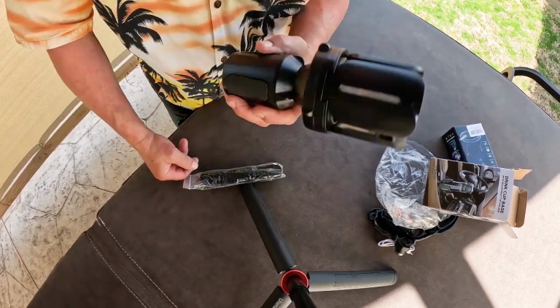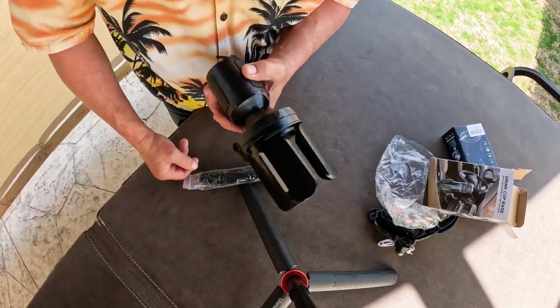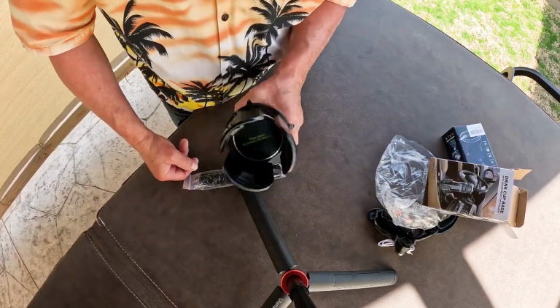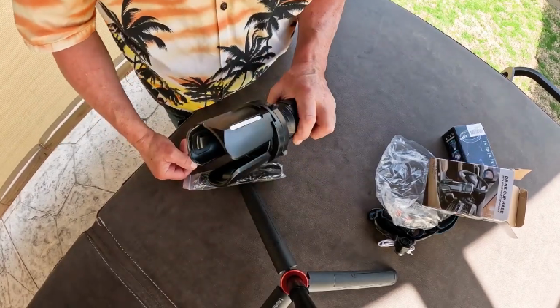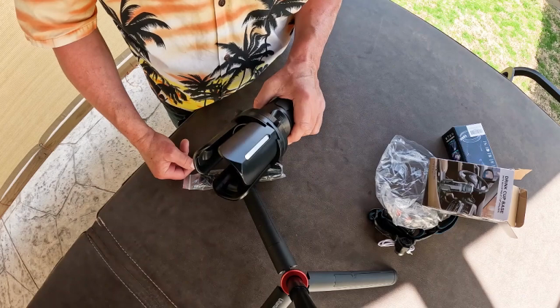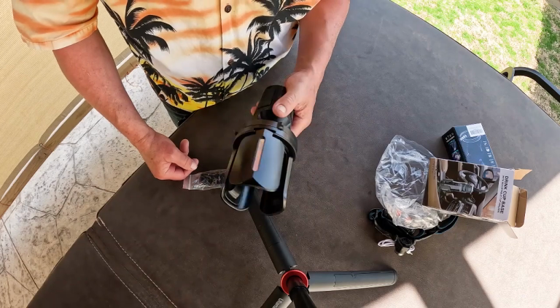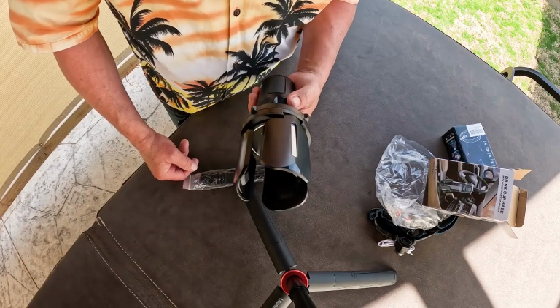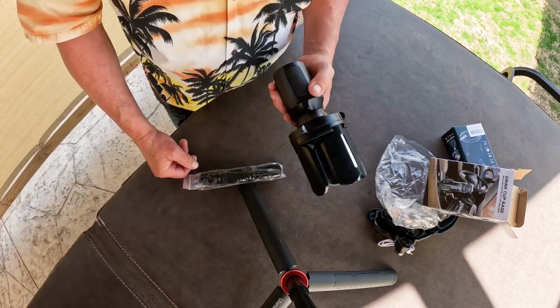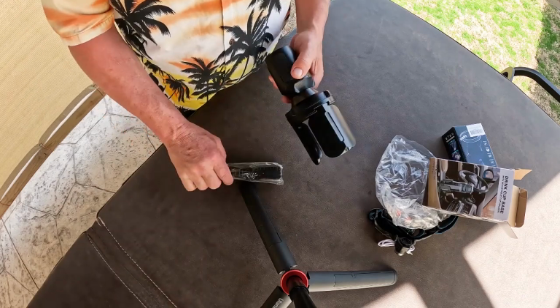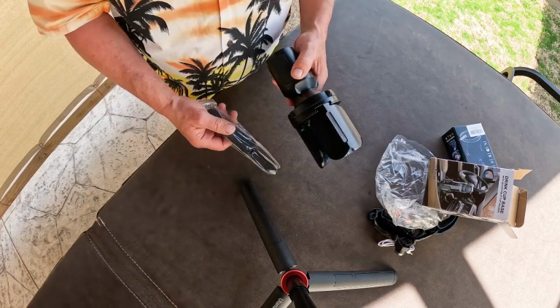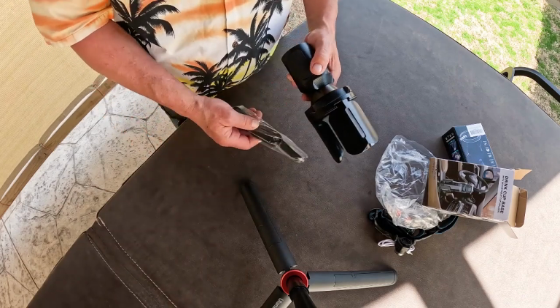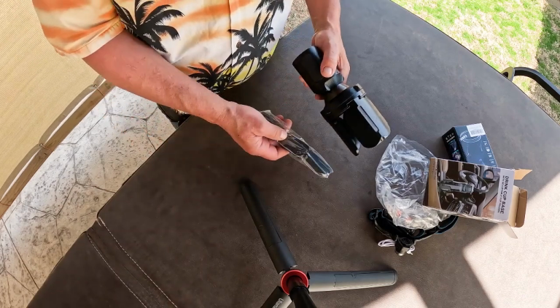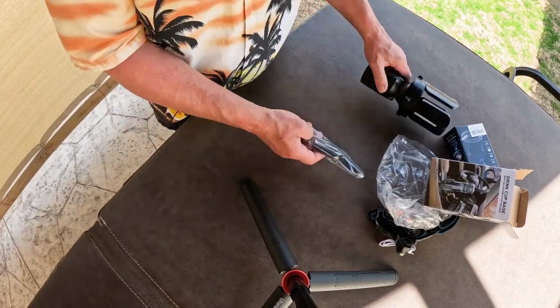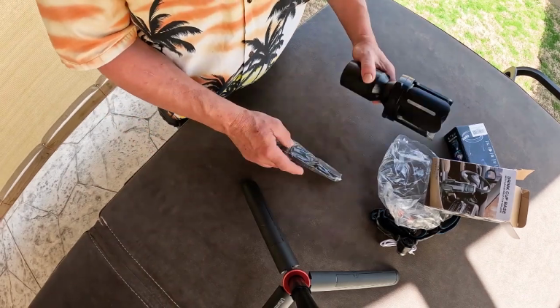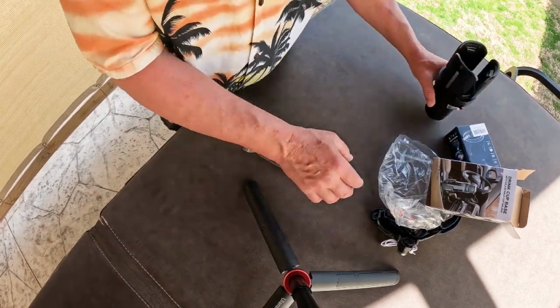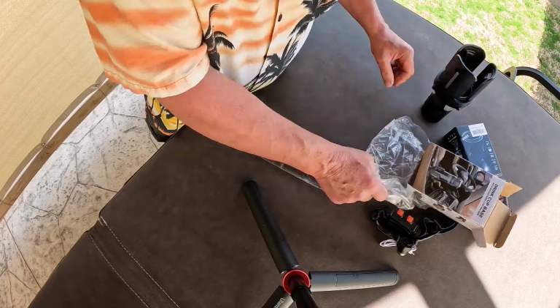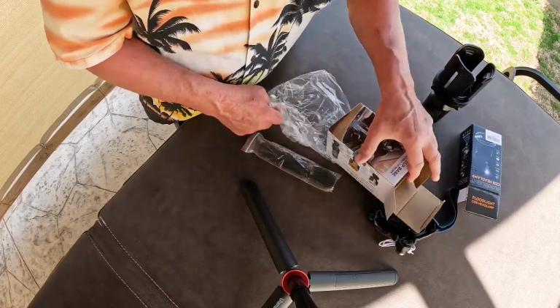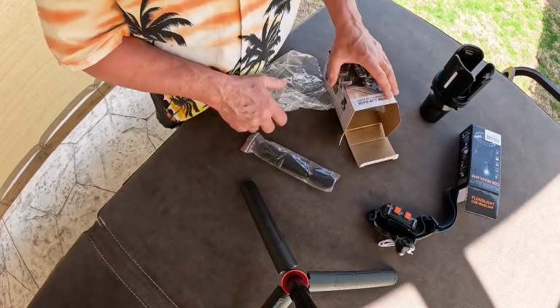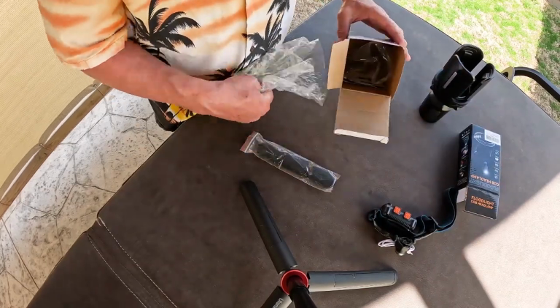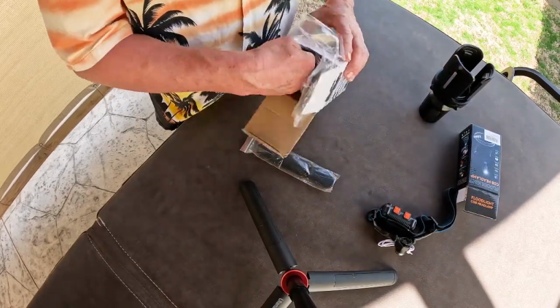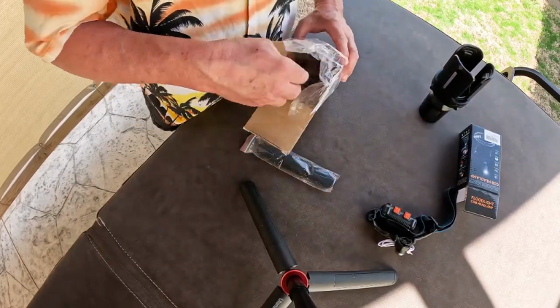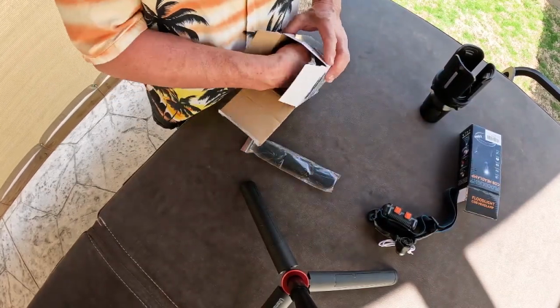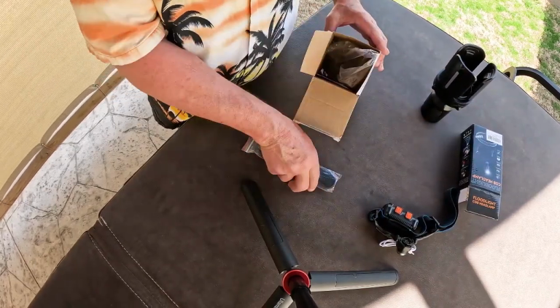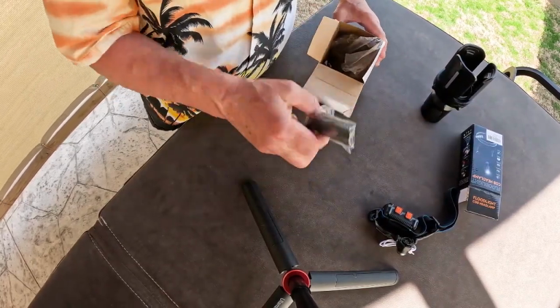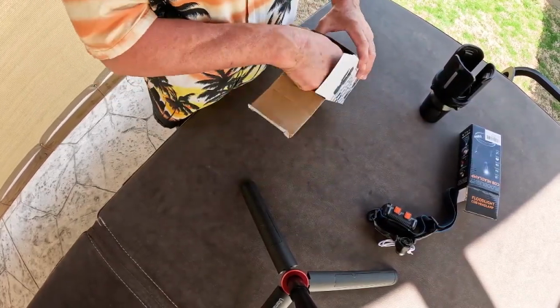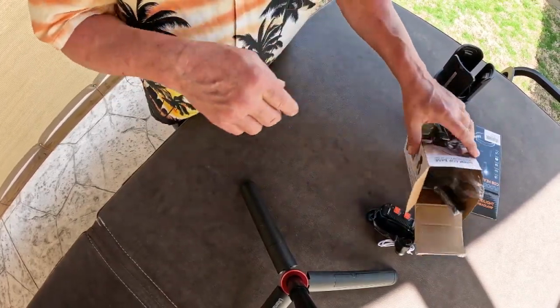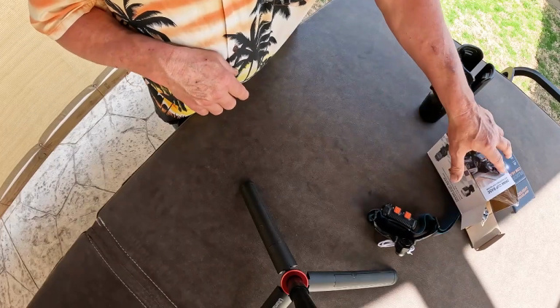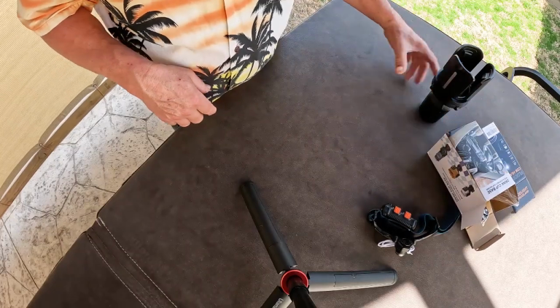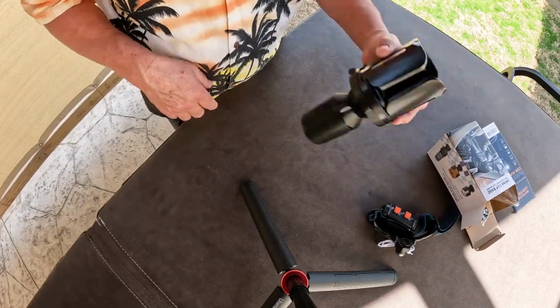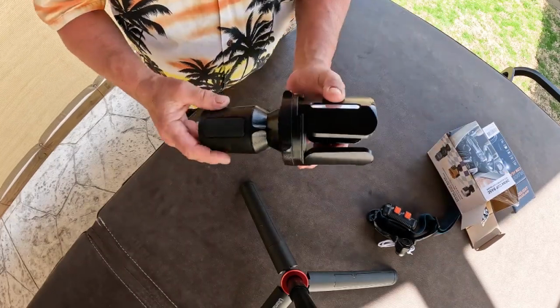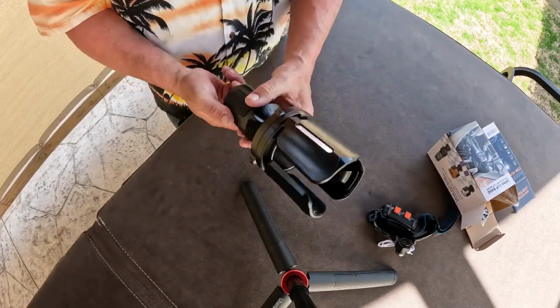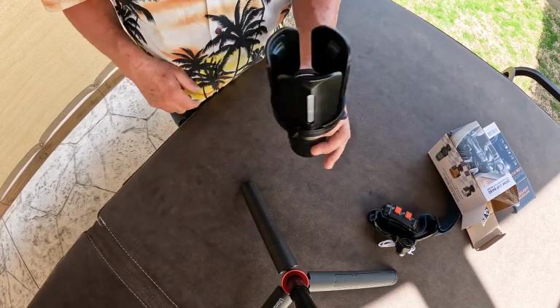Once it's locked into place it's really hard to get apart. Now we just need to take it out to the pickup and take a look at it while it's in position. We'll continue unboxing and revisit that shortly.